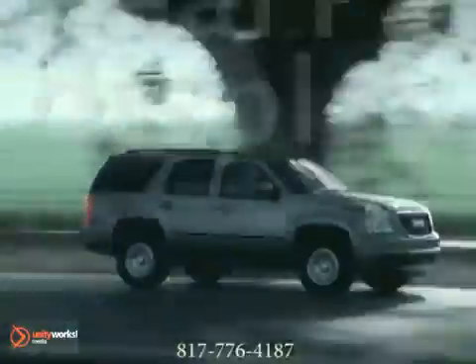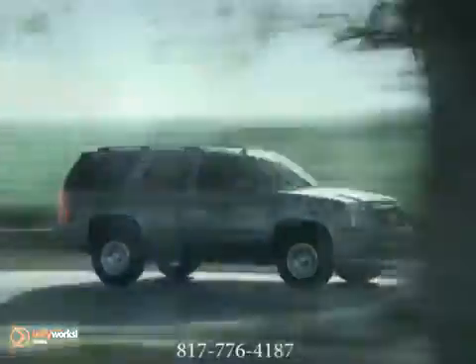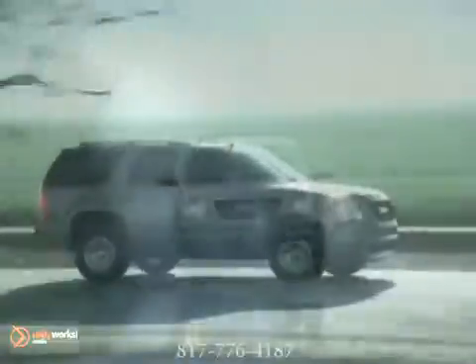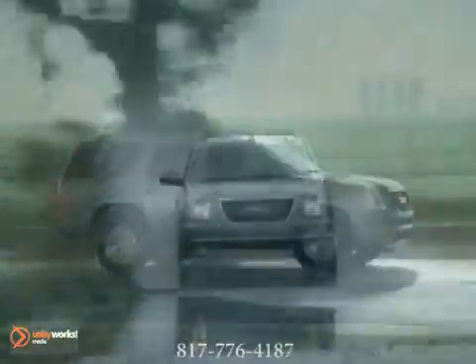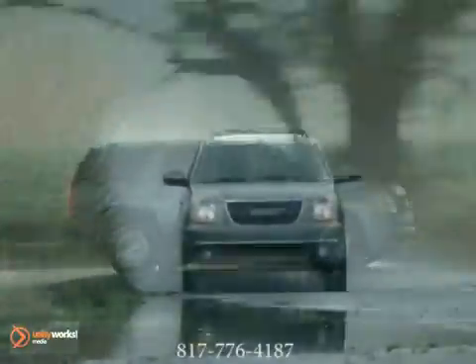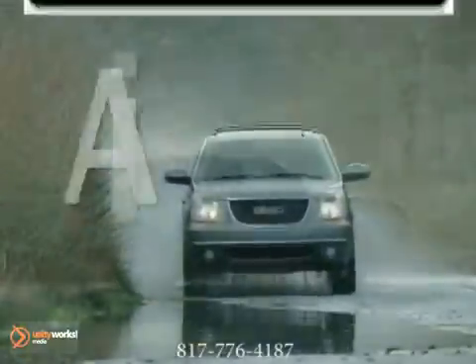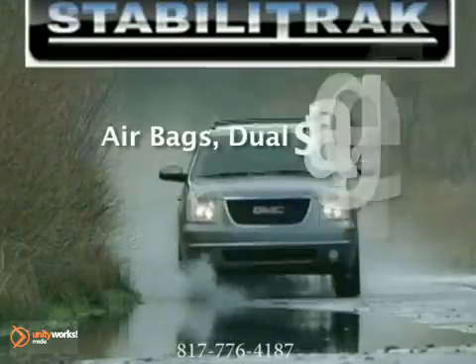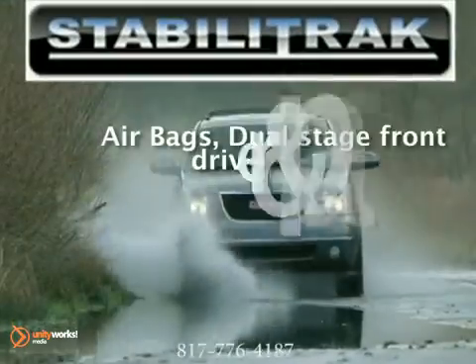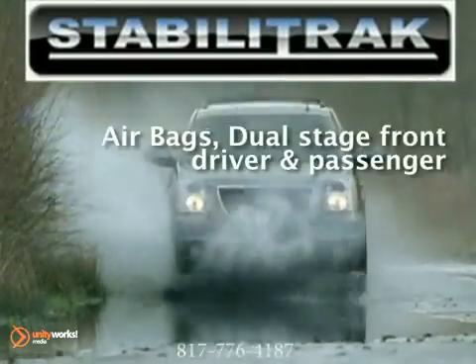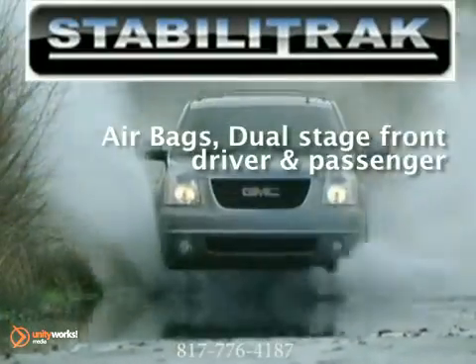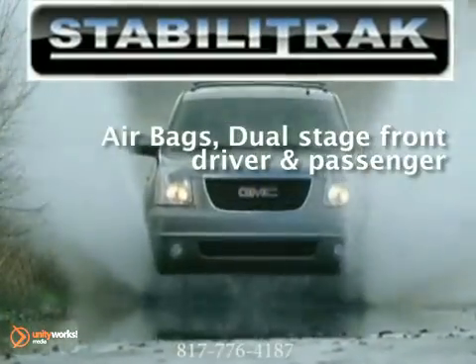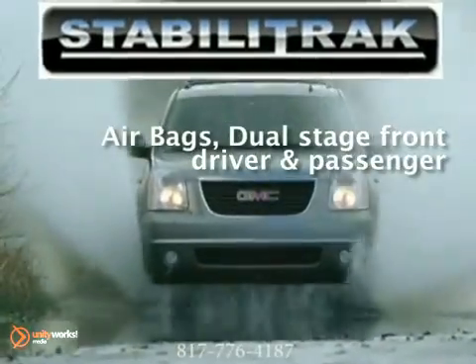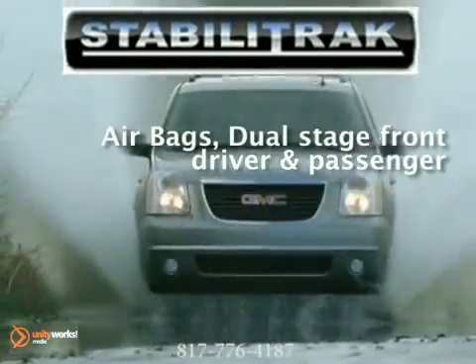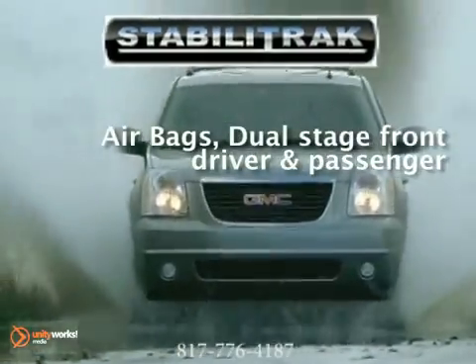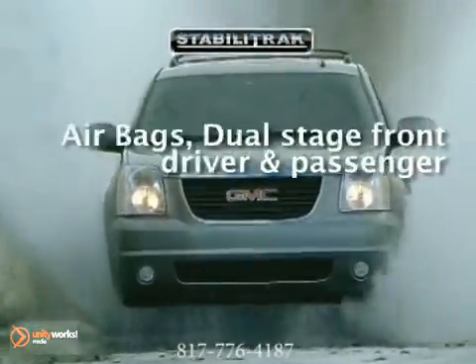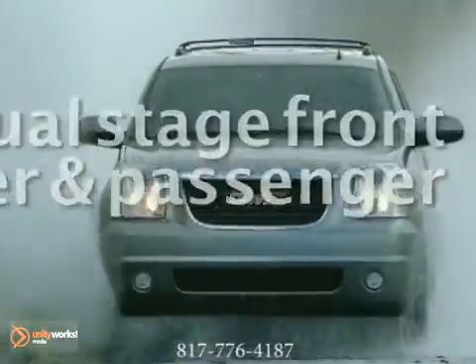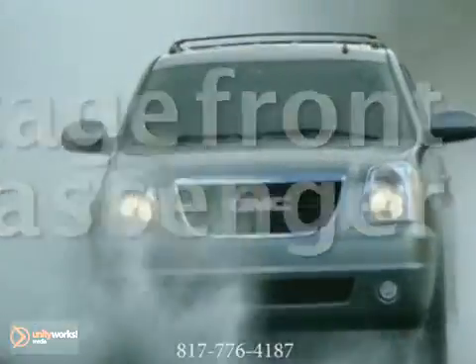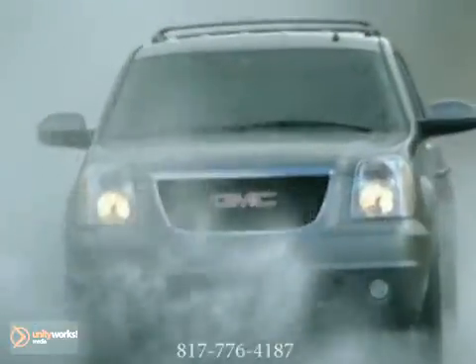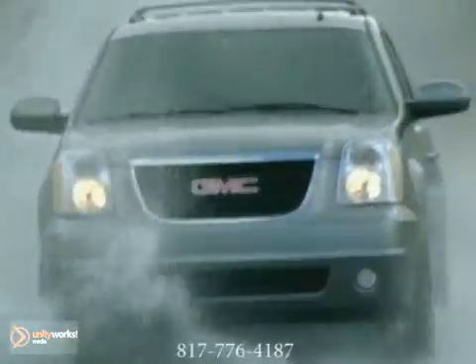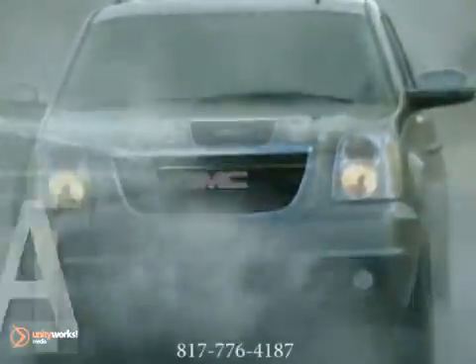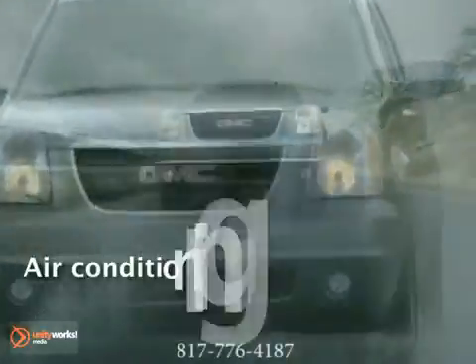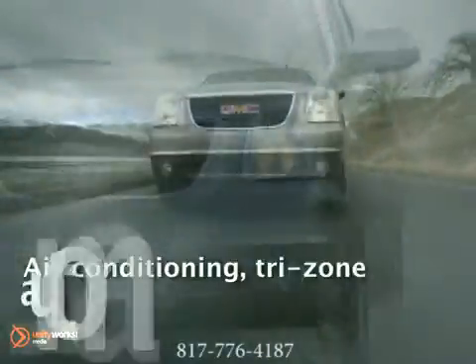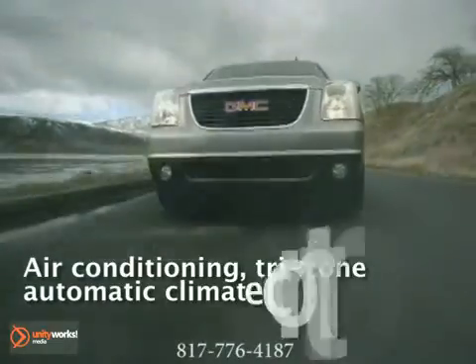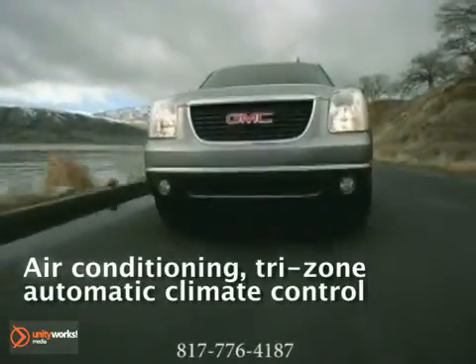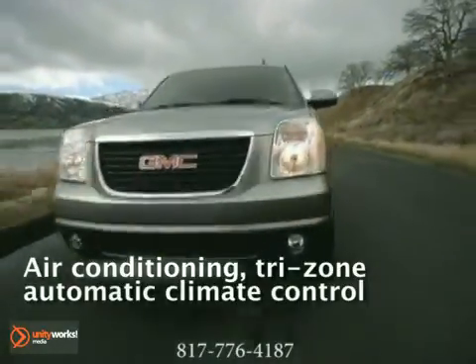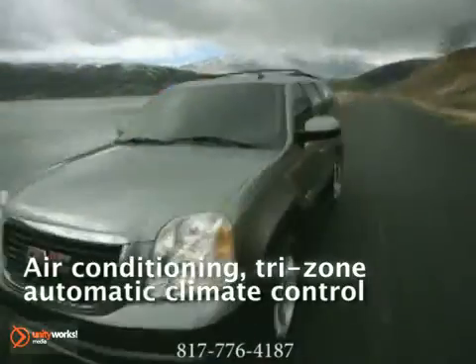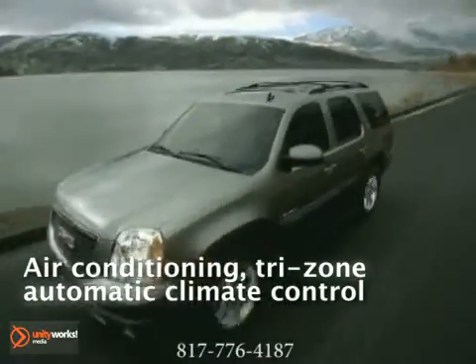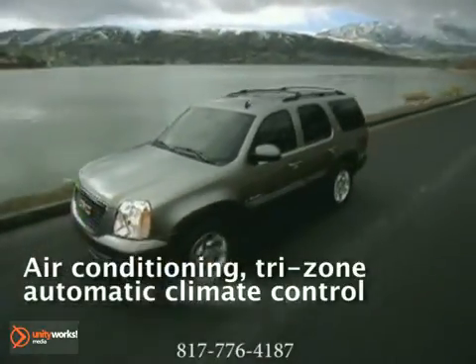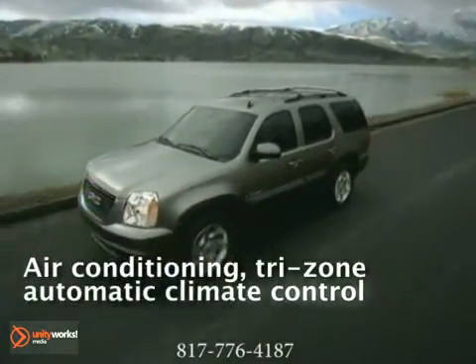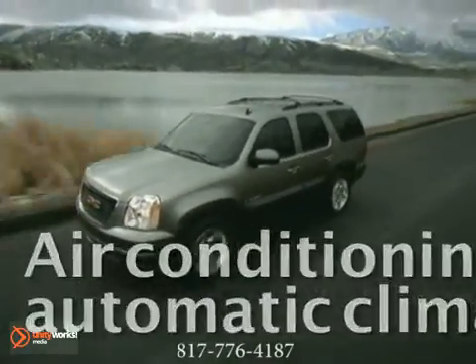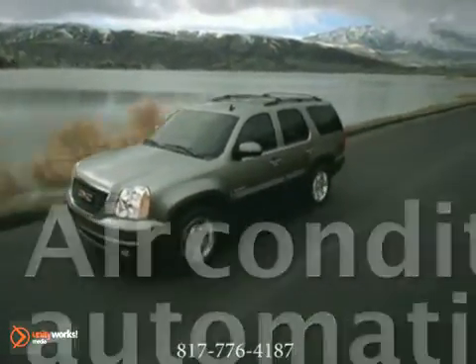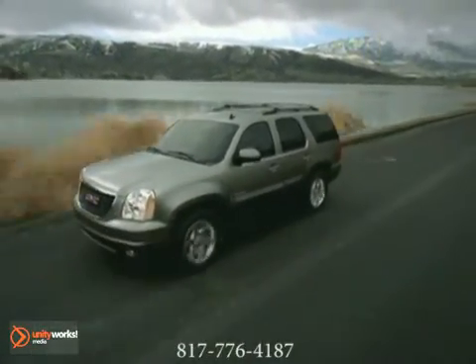The Yukon comes standard with StabiliTrak. During difficult driving conditions, sensors feed data to an onboard computer that adjusts engine speed and brake pressure to any individual wheel to keep you on track.